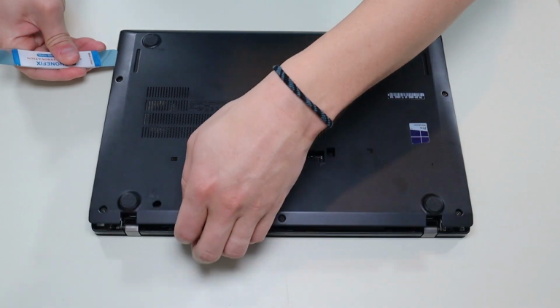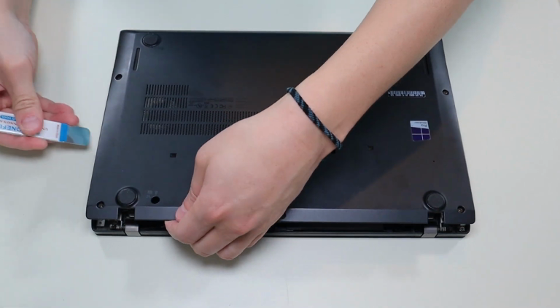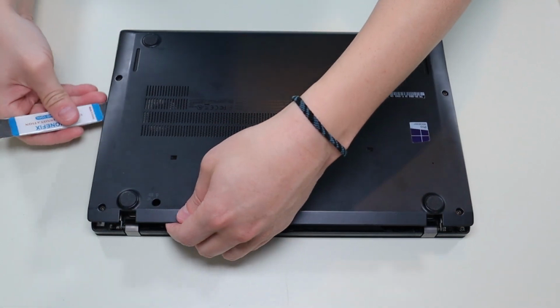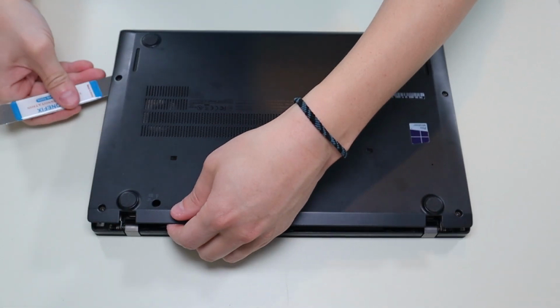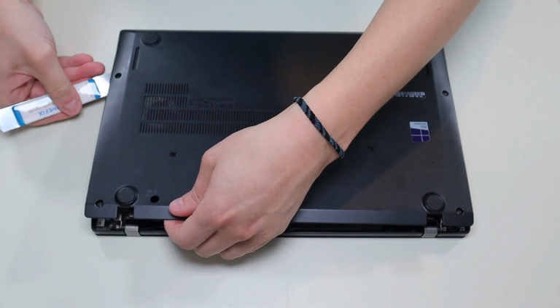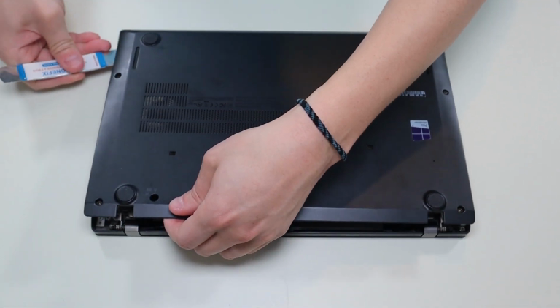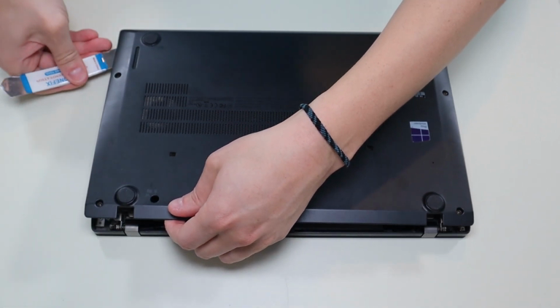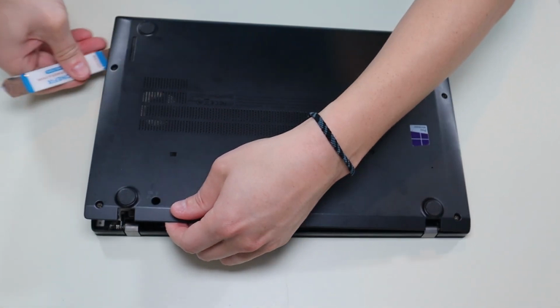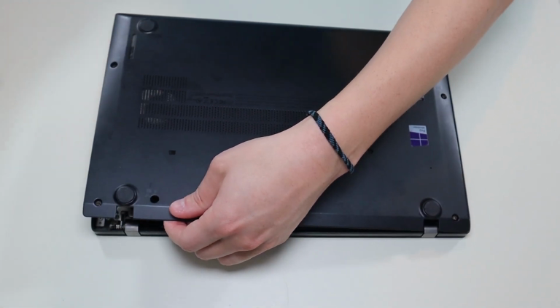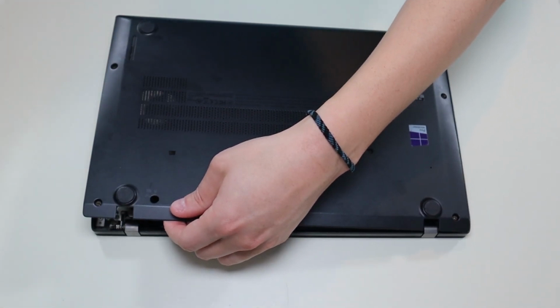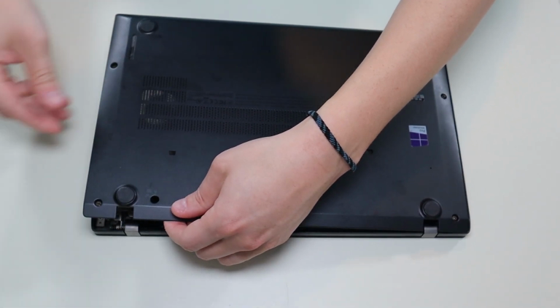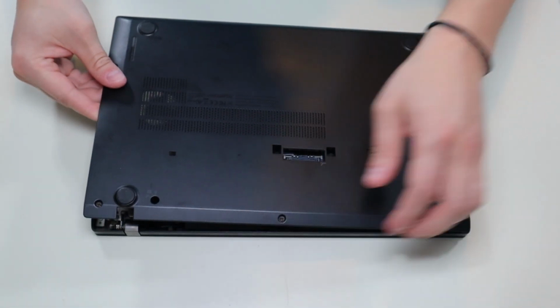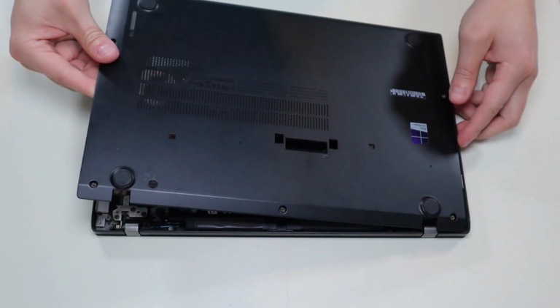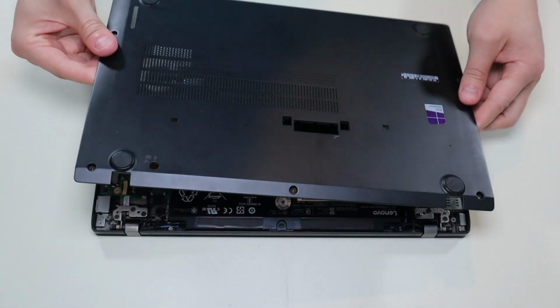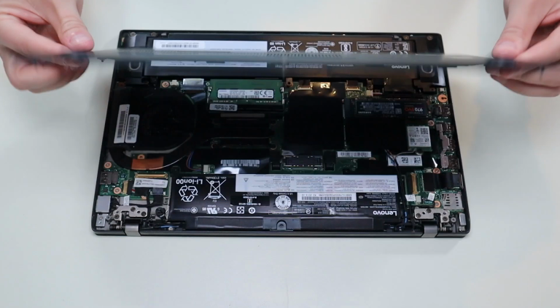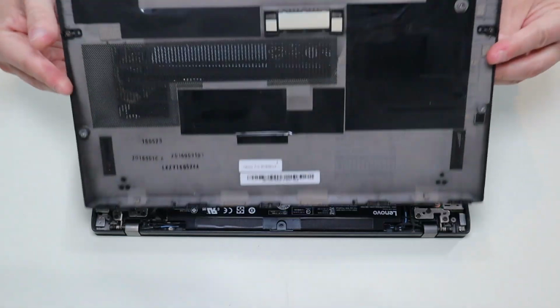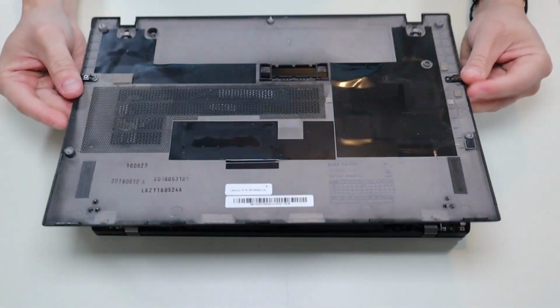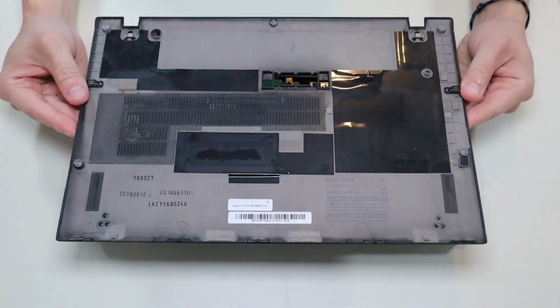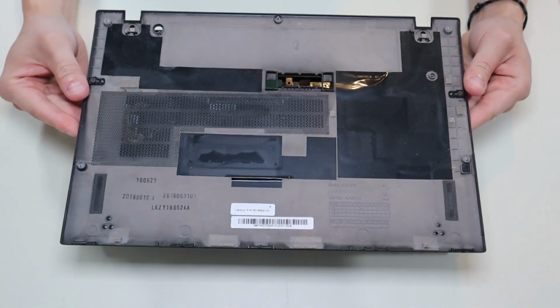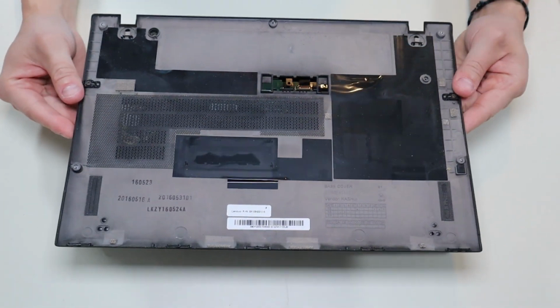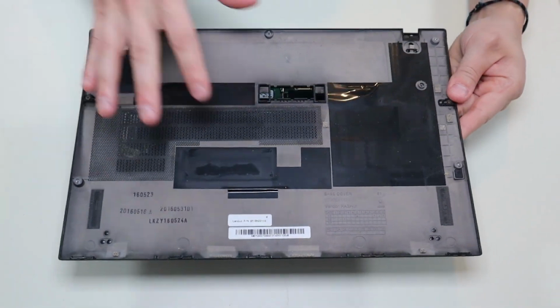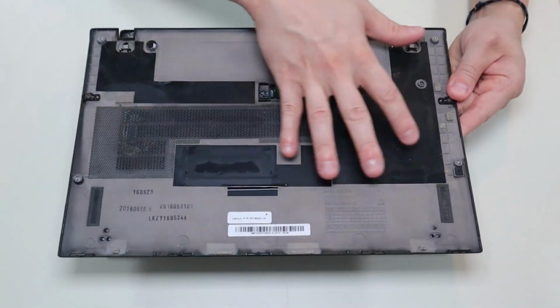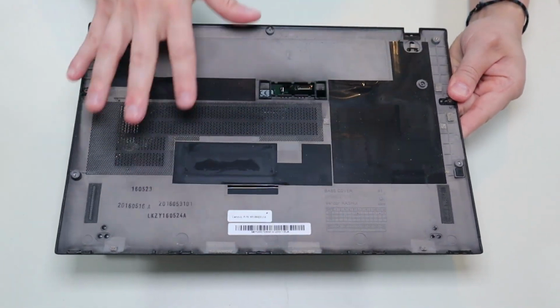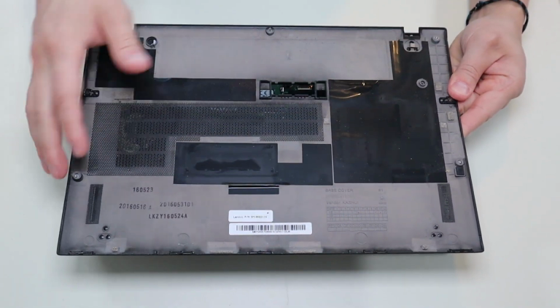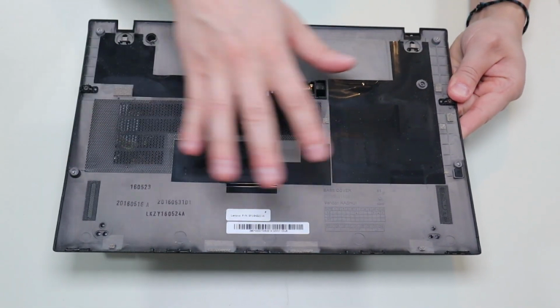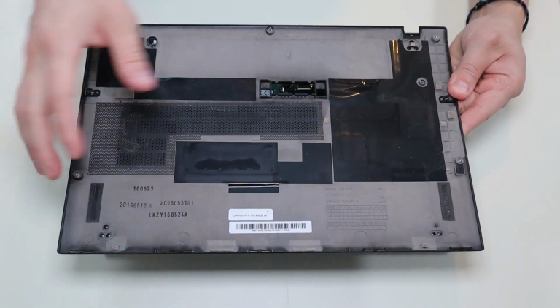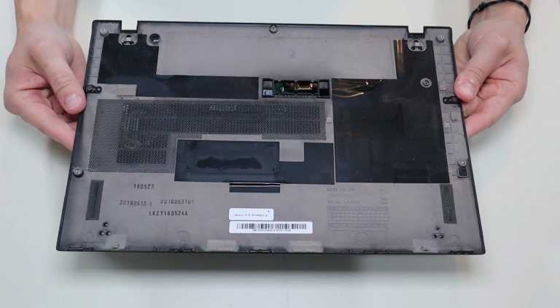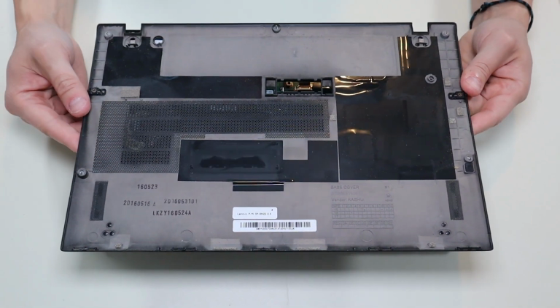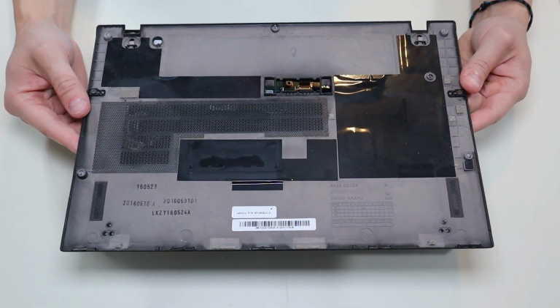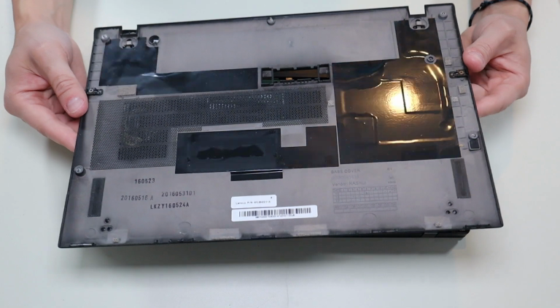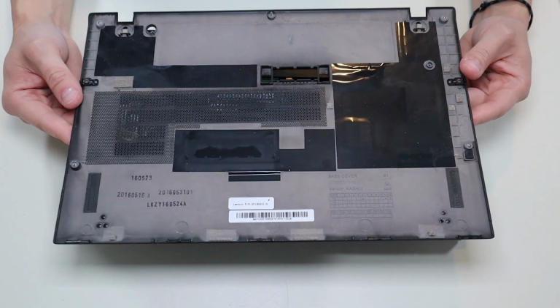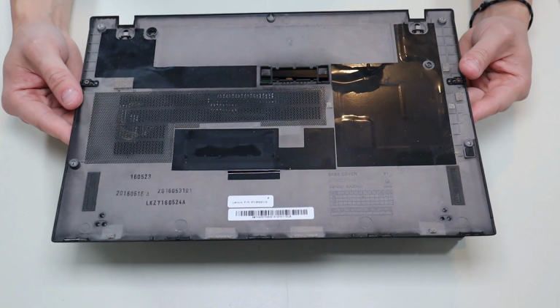This has been taken off once before, so you may have a harder time than that, but it does come off fairly easily. There's nothing attached to the bottom case — it's just the panel.